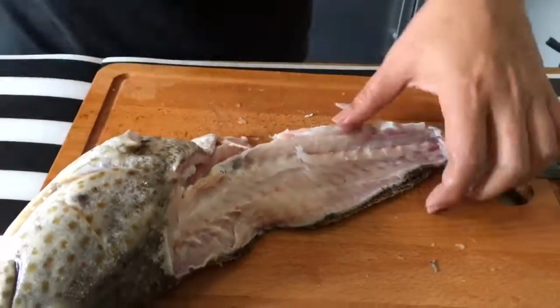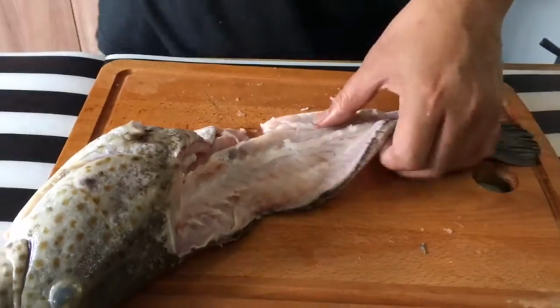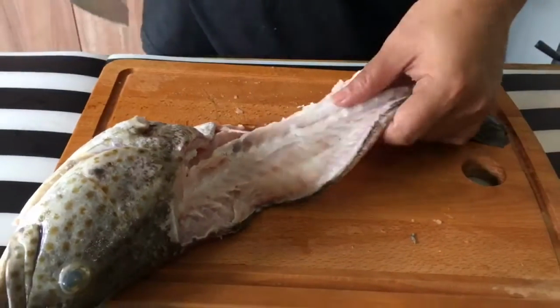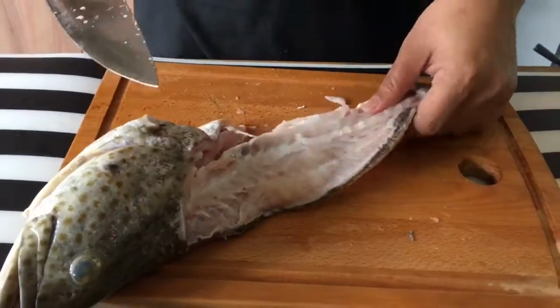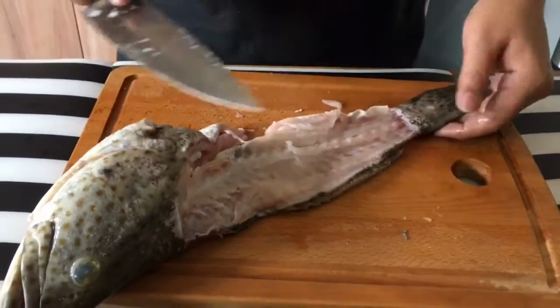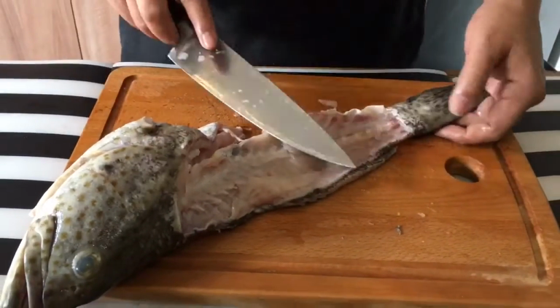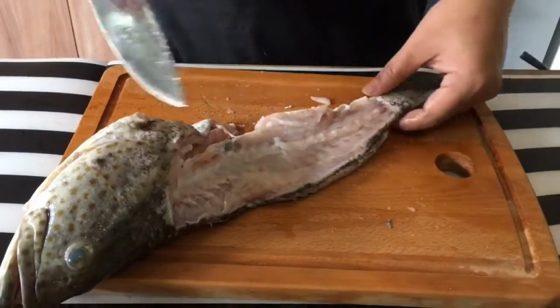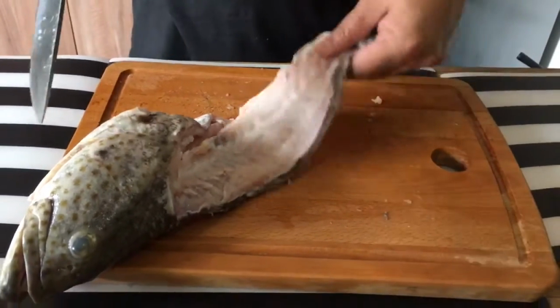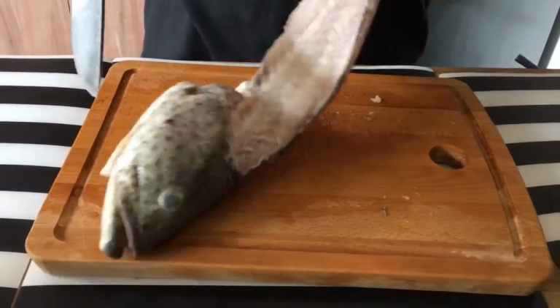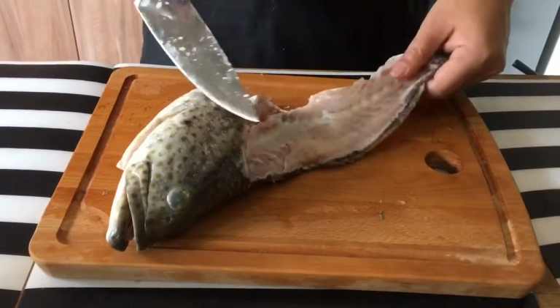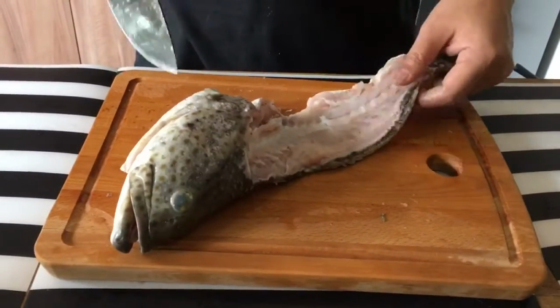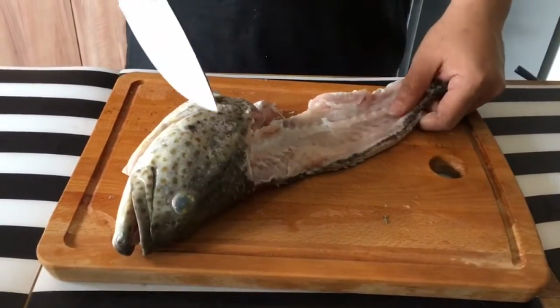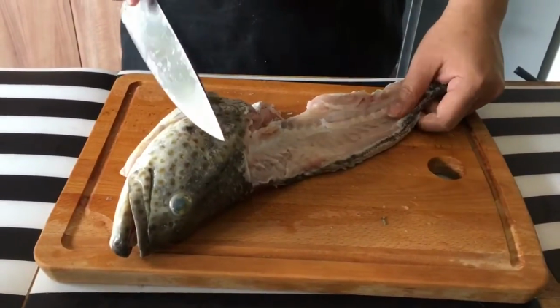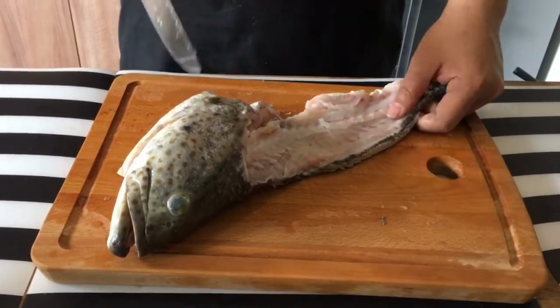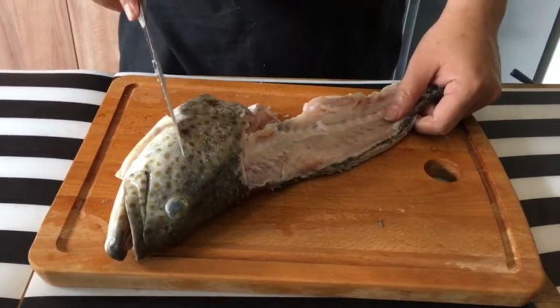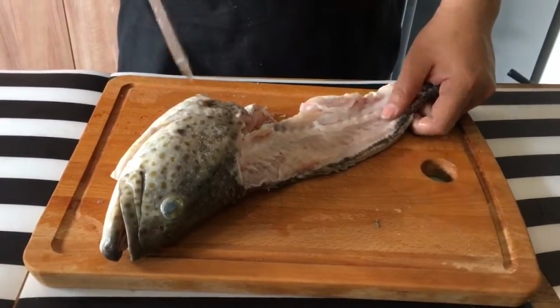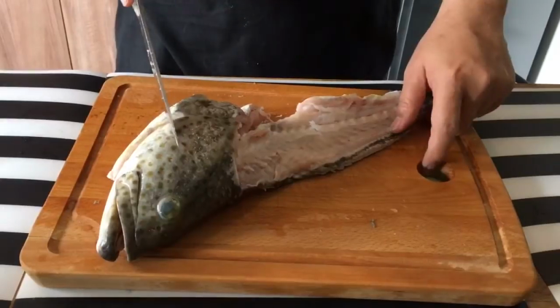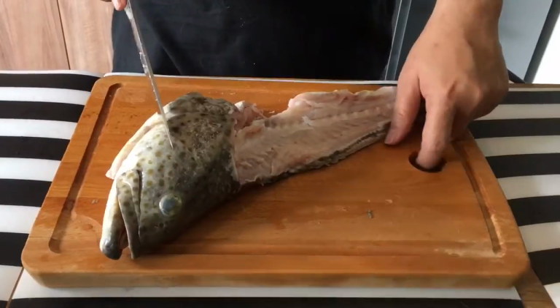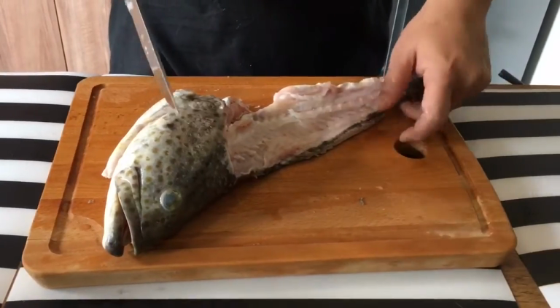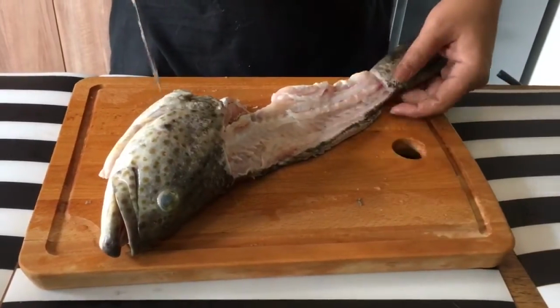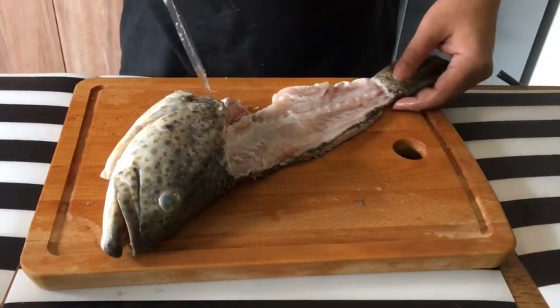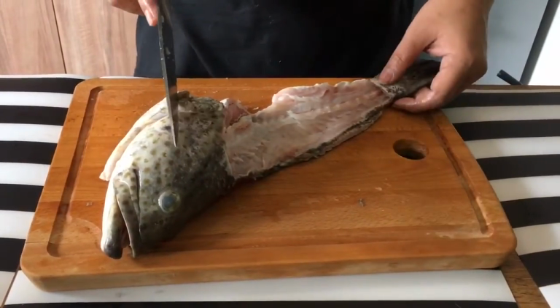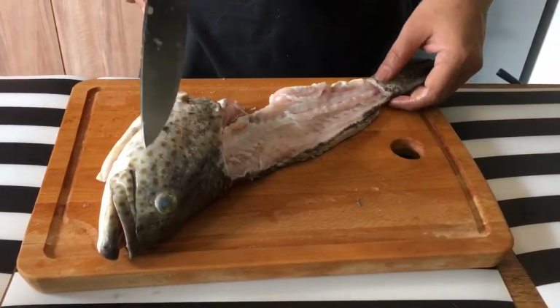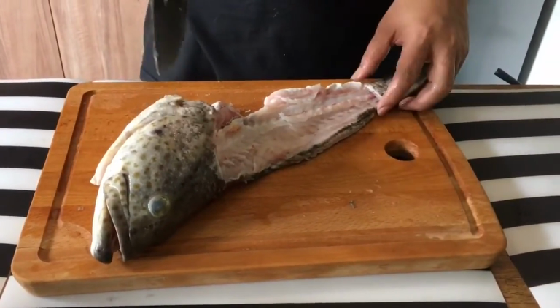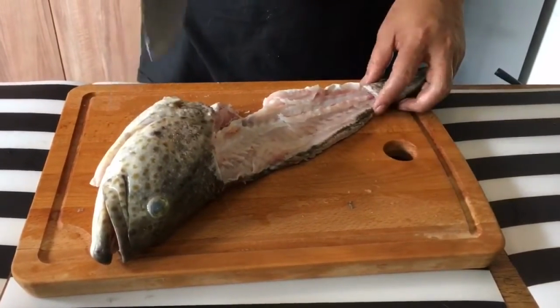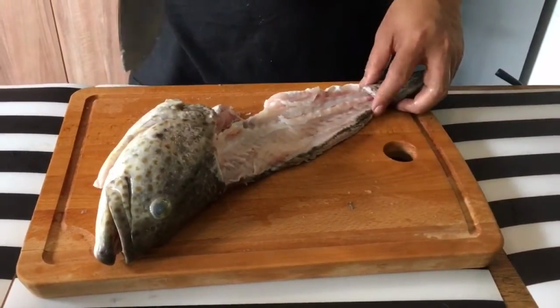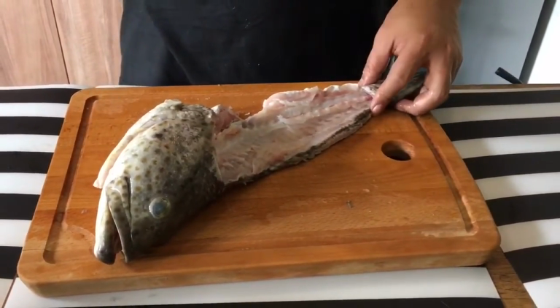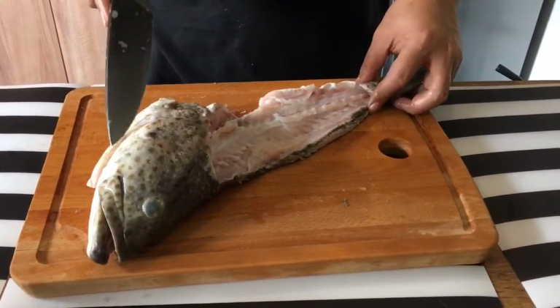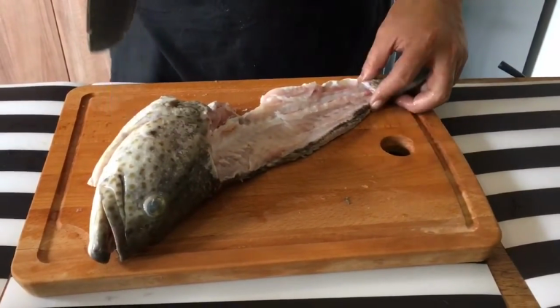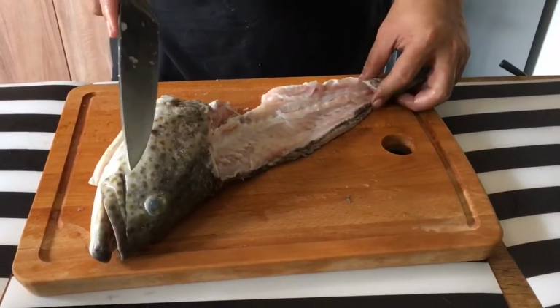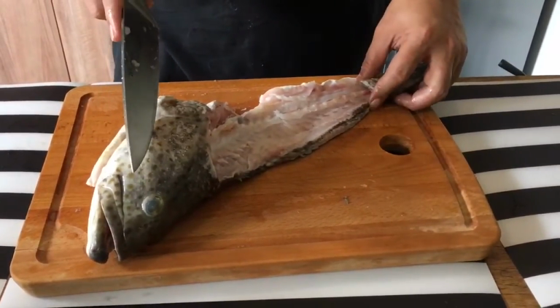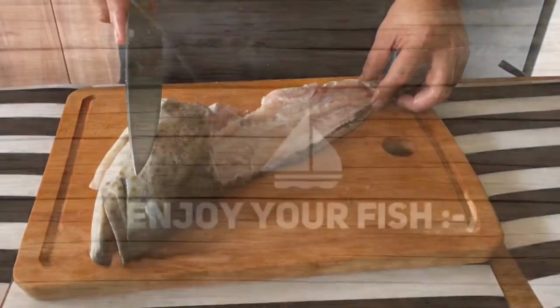Don't waste the head and bones — you can use them to make fish head soup, or you can actually deep fry them and add them to your soup. It tastes fantastic. So I'm going to chop this up now.